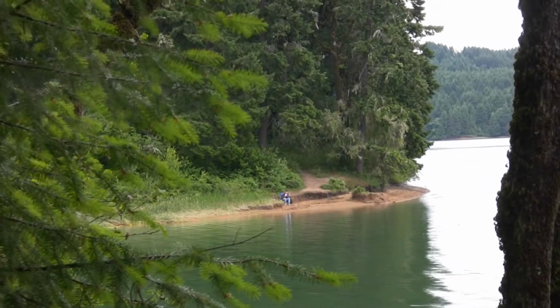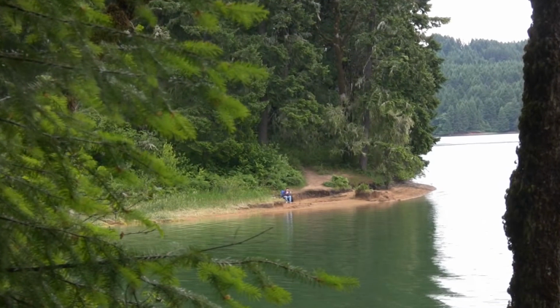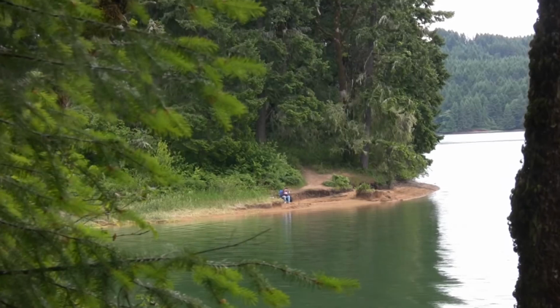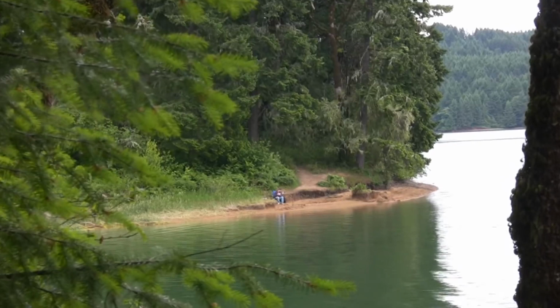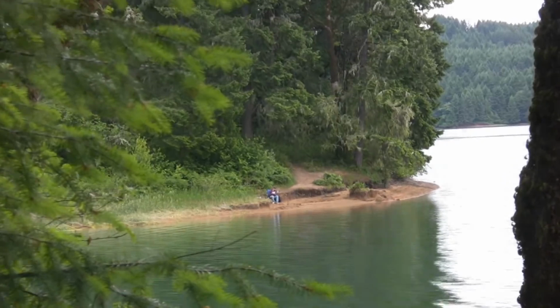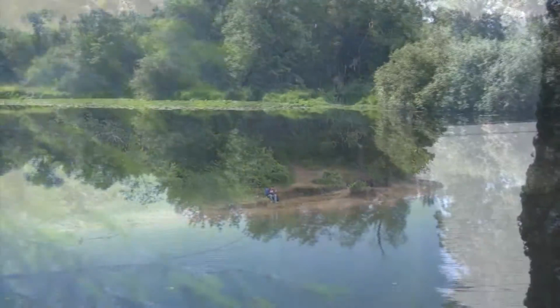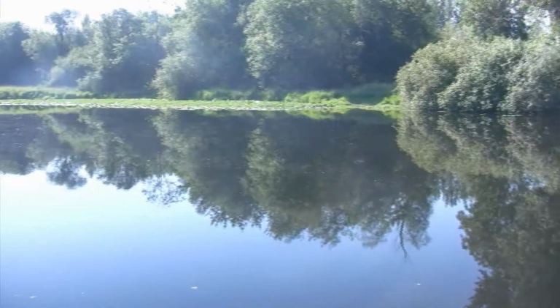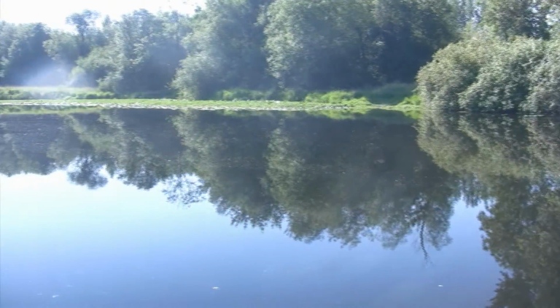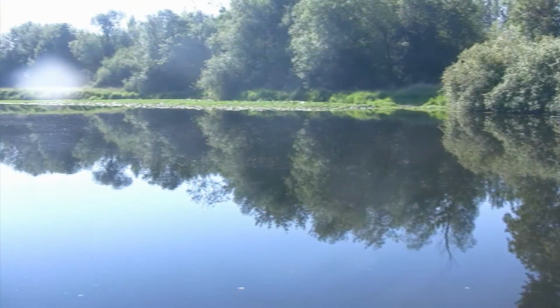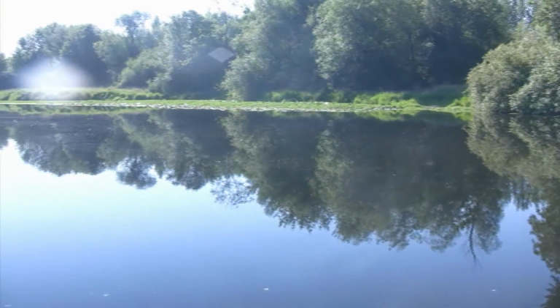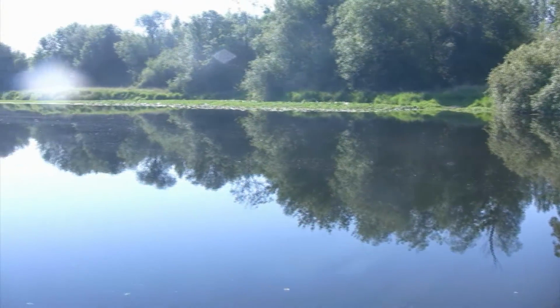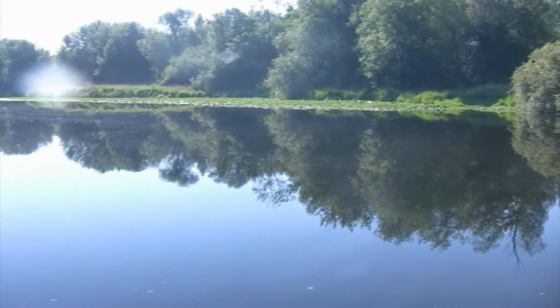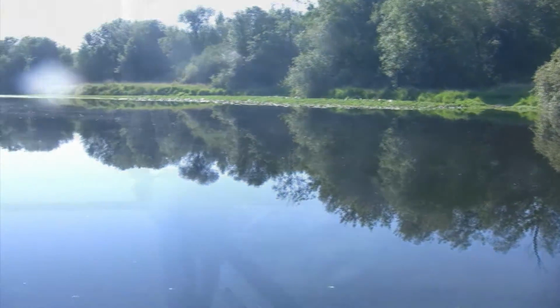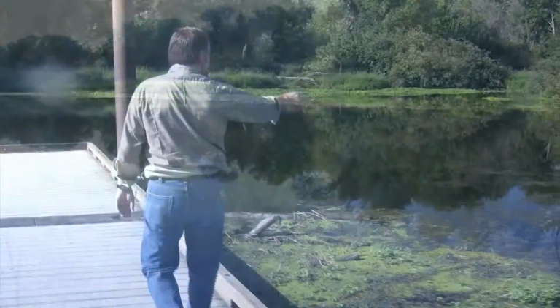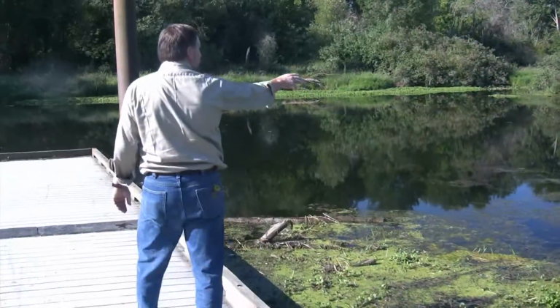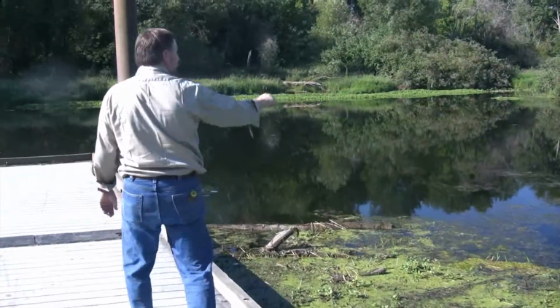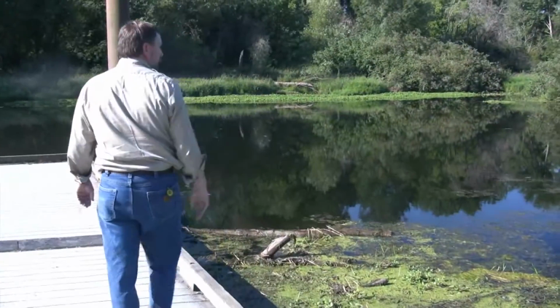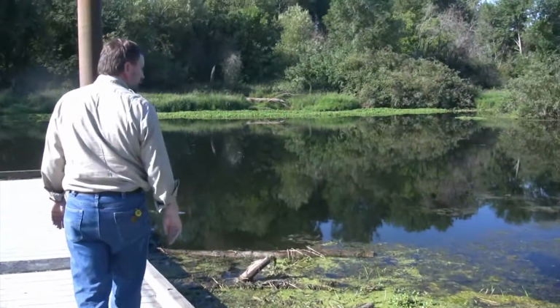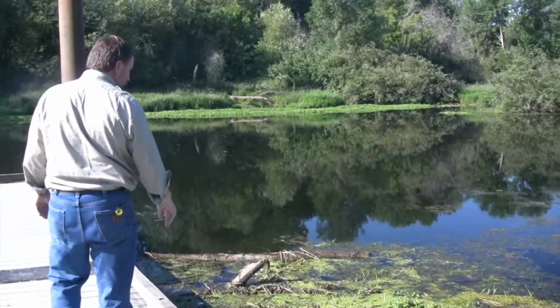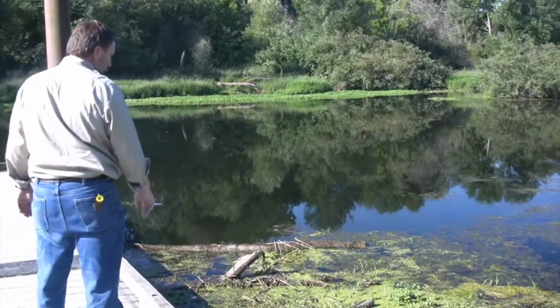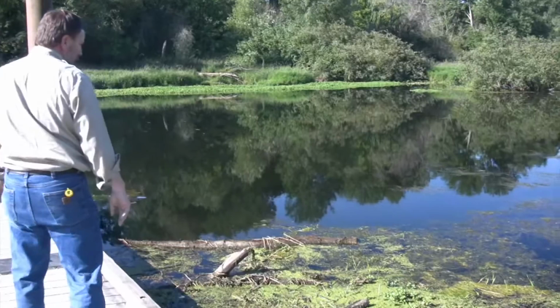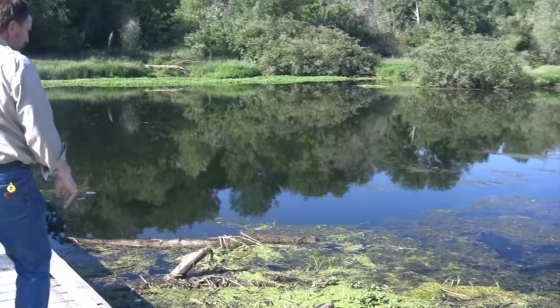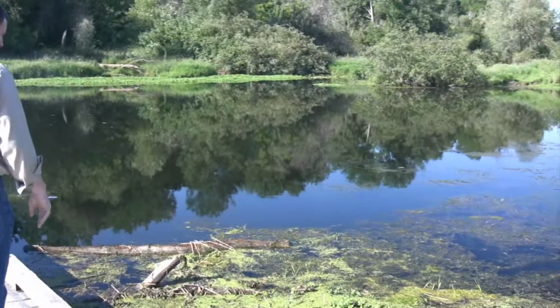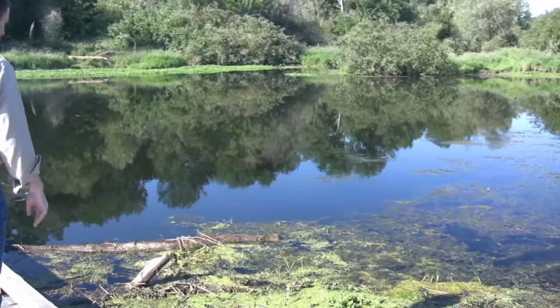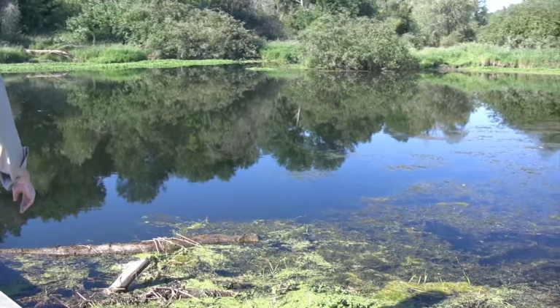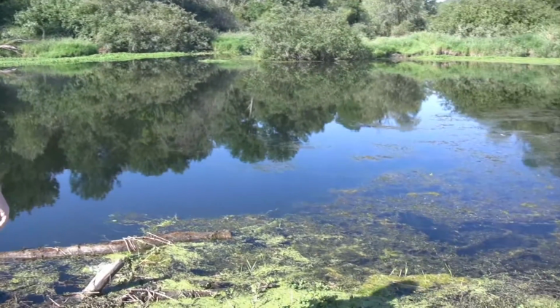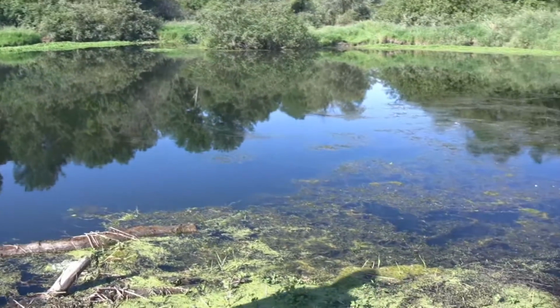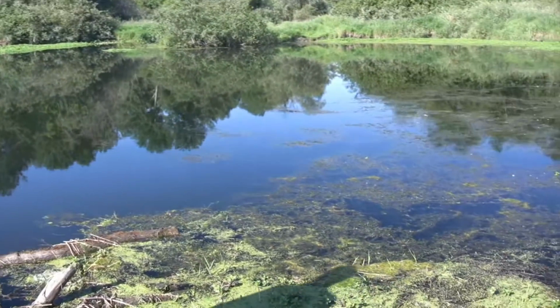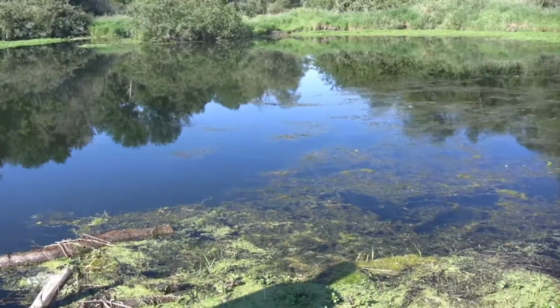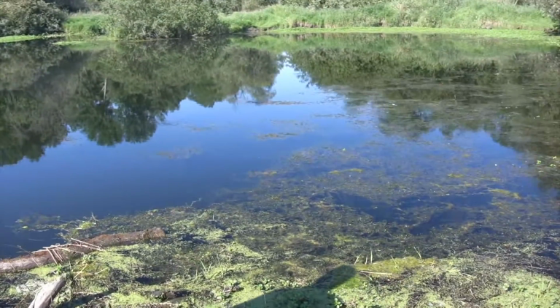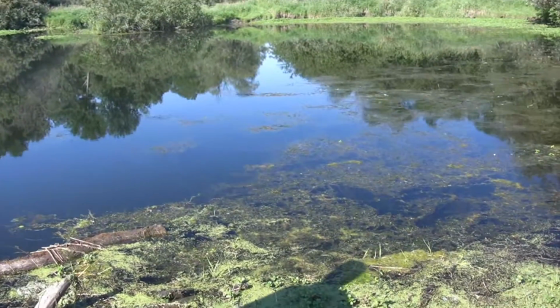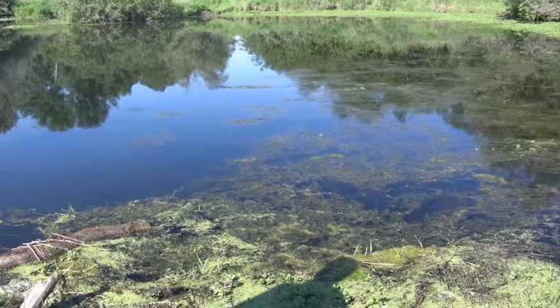Oregon's abundance of lakes, rivers, and streams are under threat of invasion by destructive aquatic invasive species, and a battle is underway to keep them at bay.